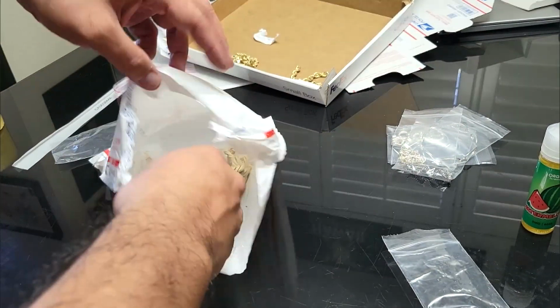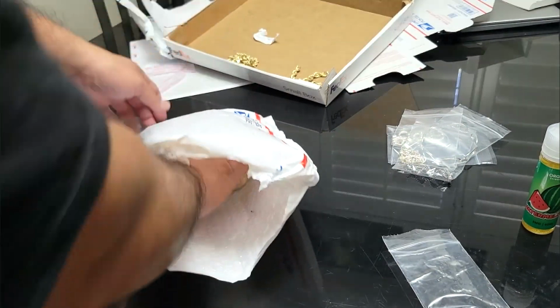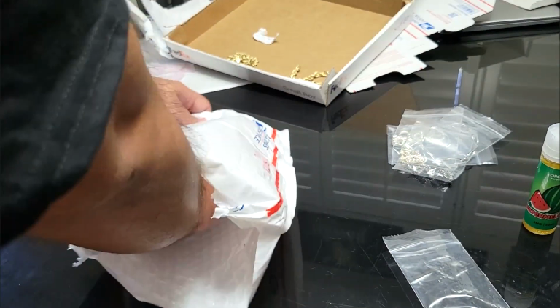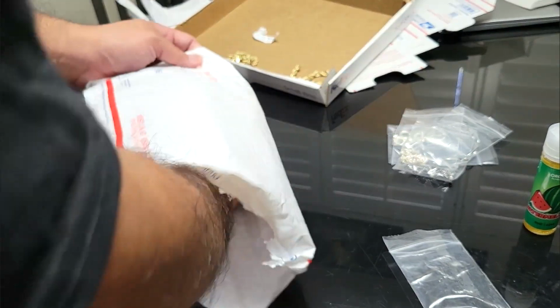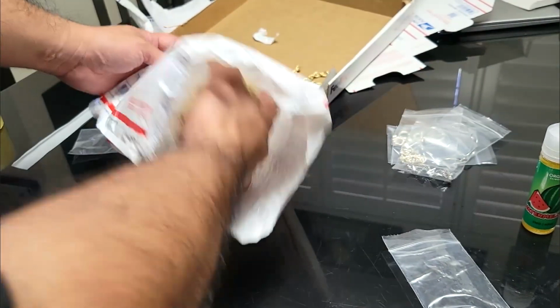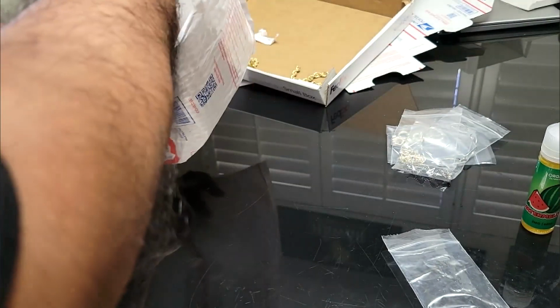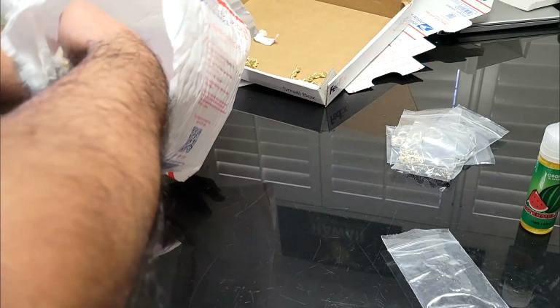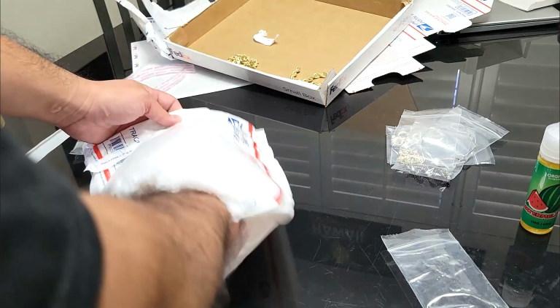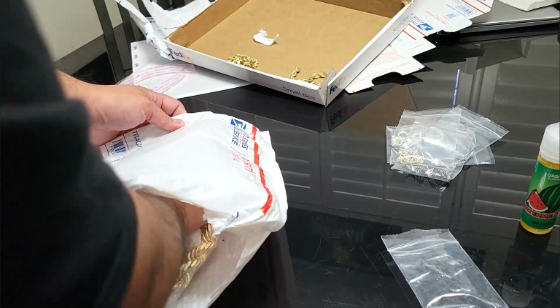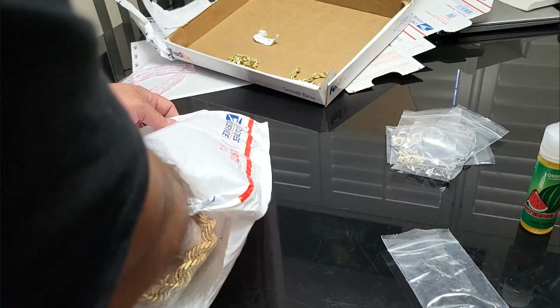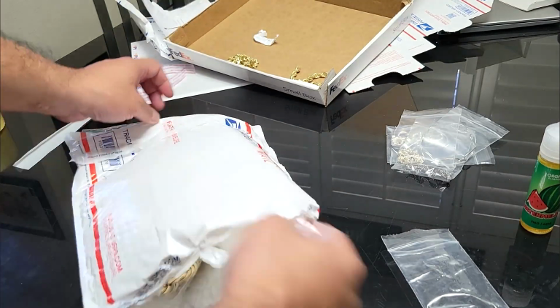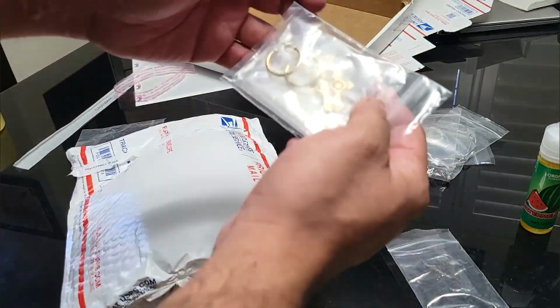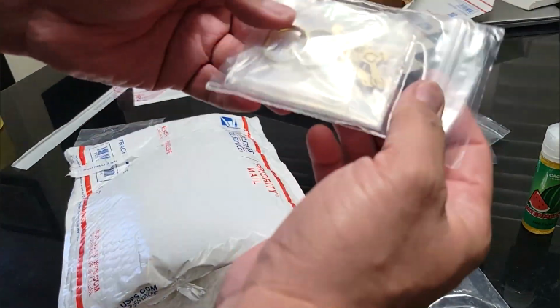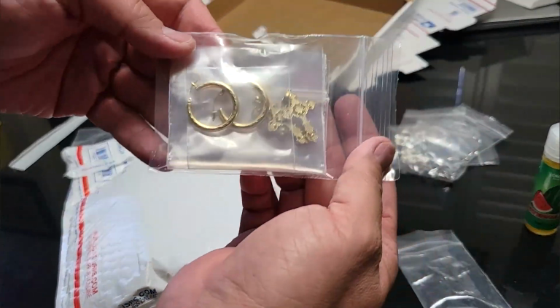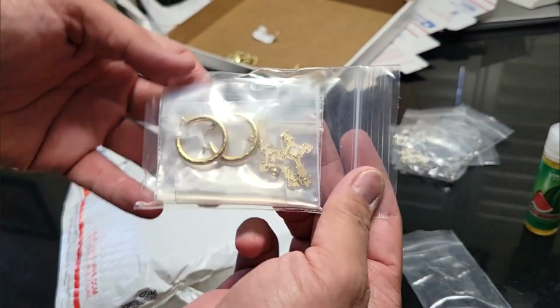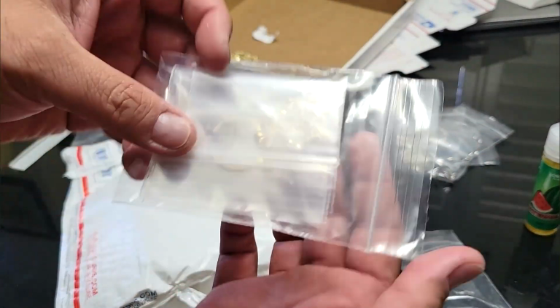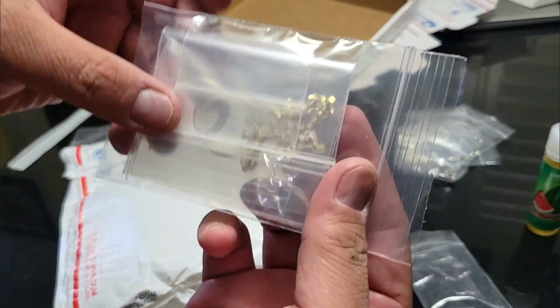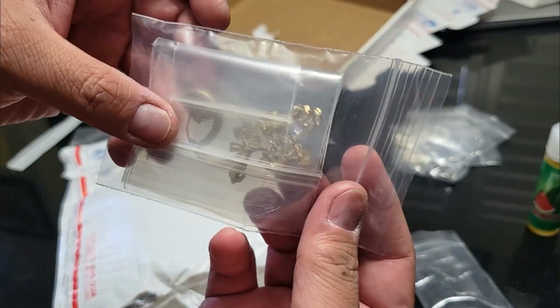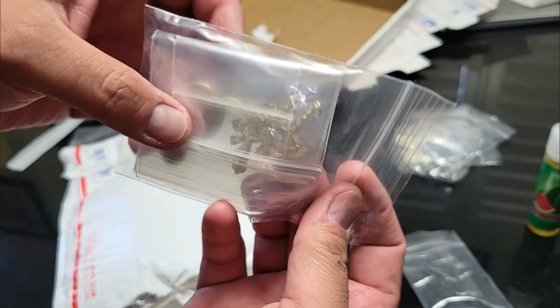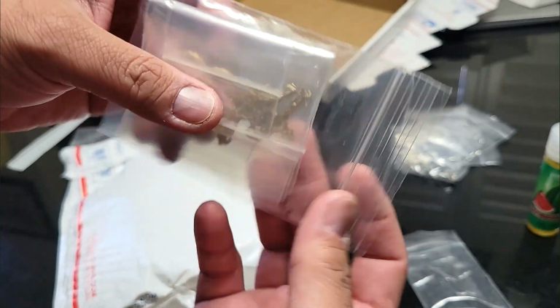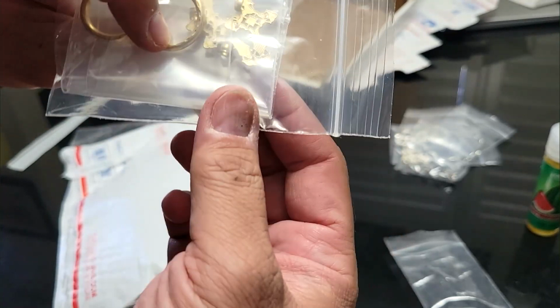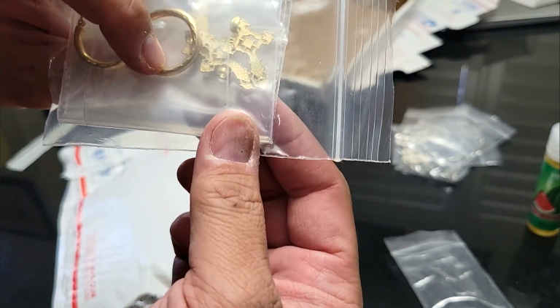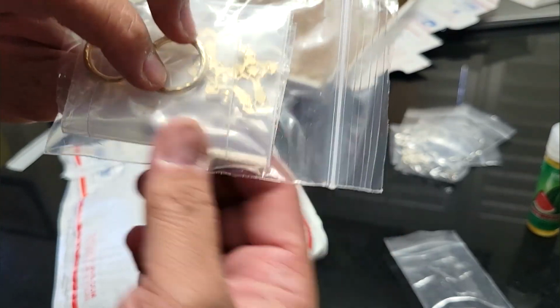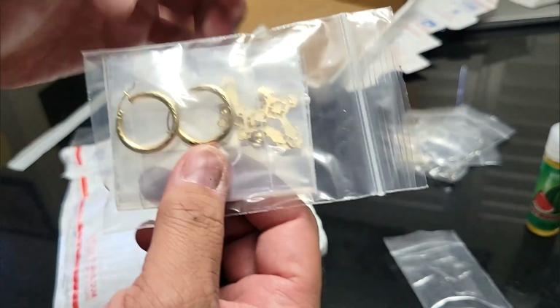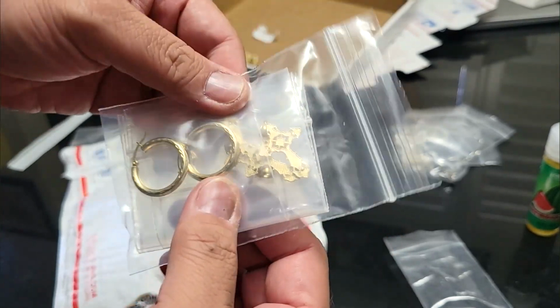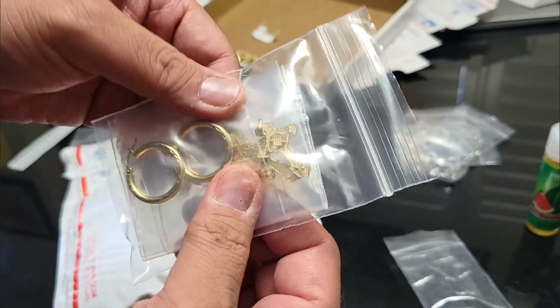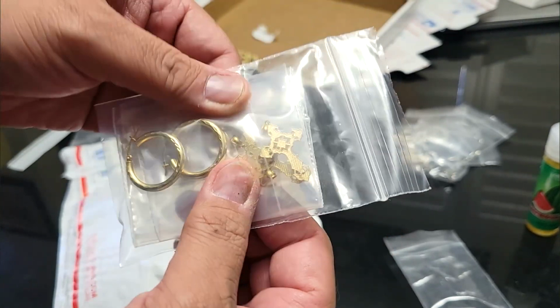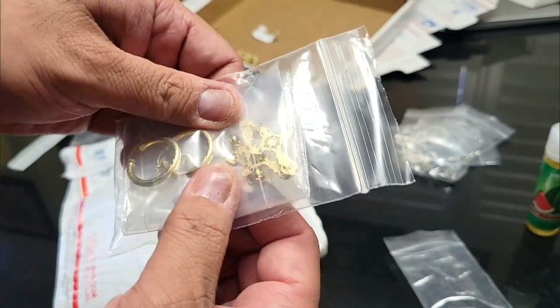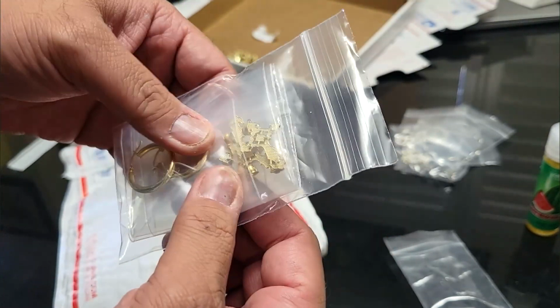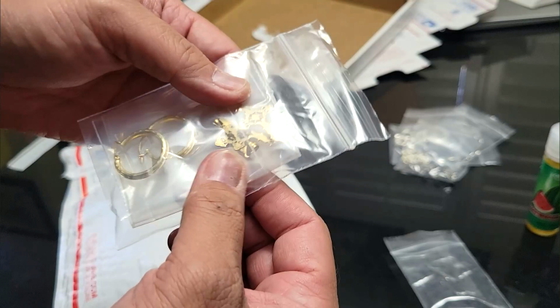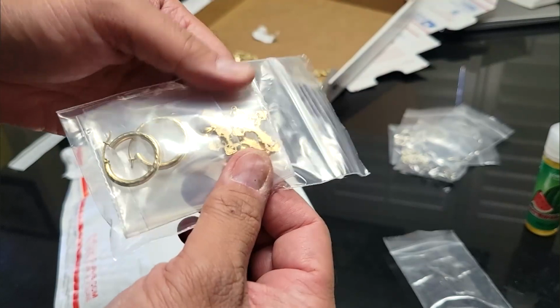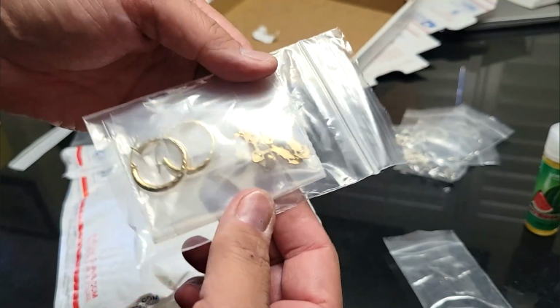Oh my god — some more INRI pendants, some small ones. I wanted to order more but didn't have the funds.